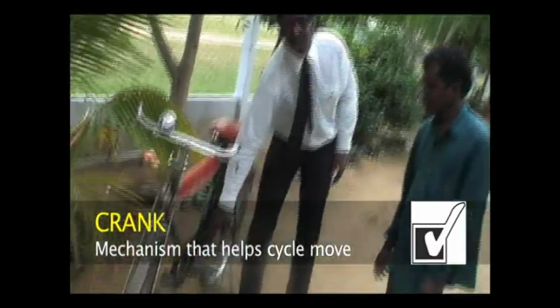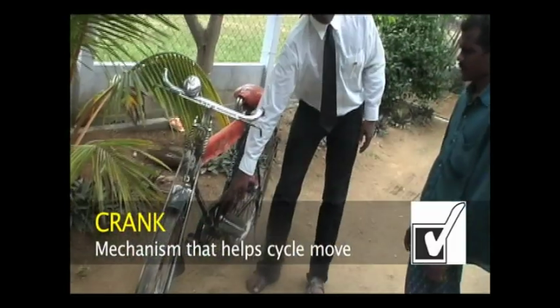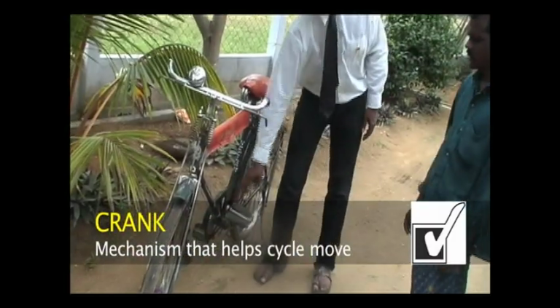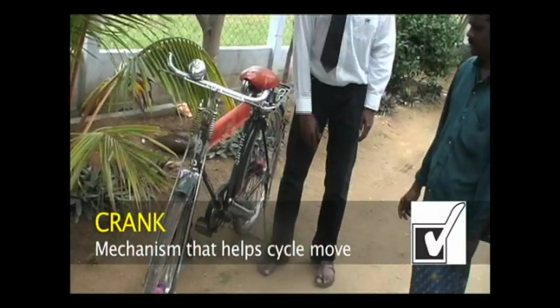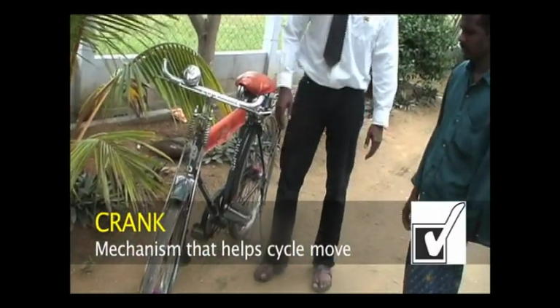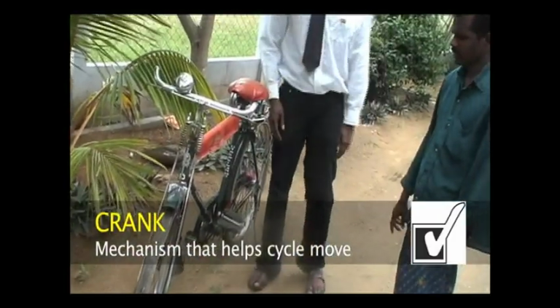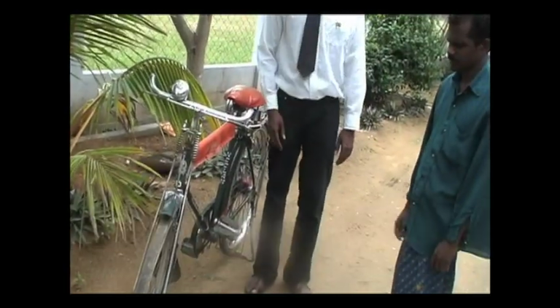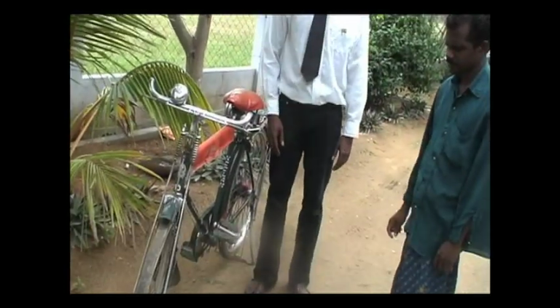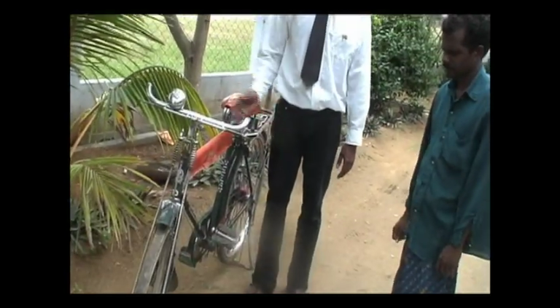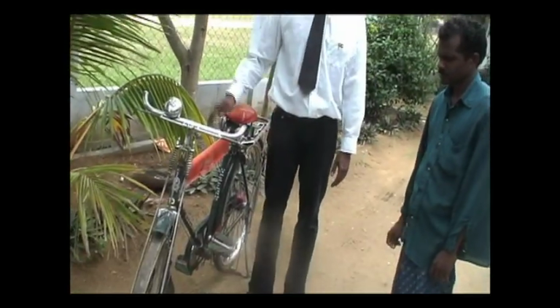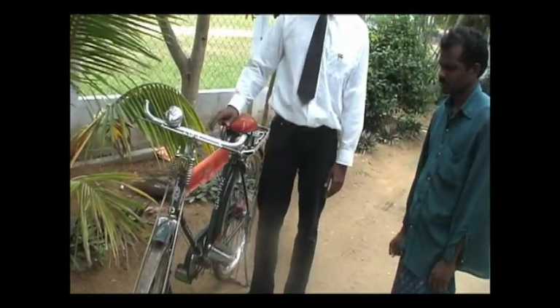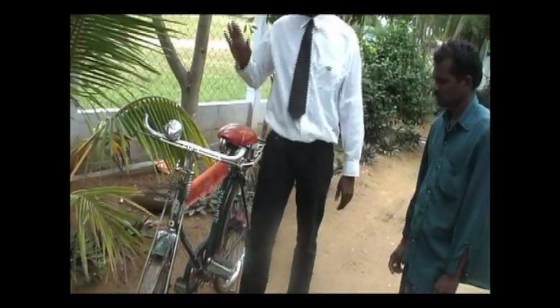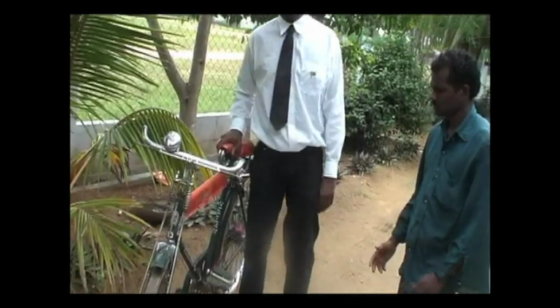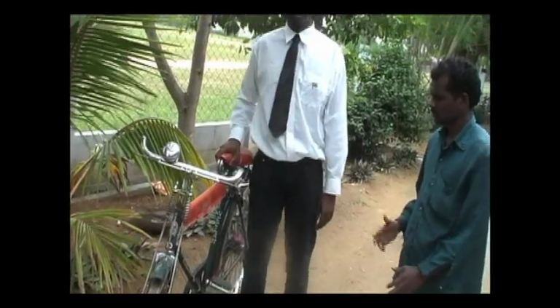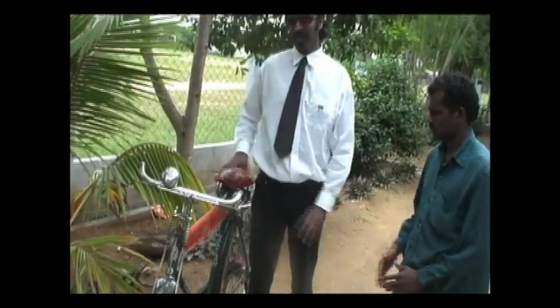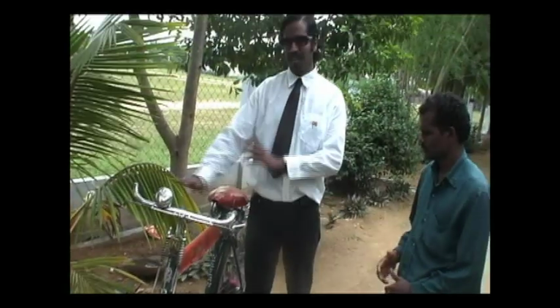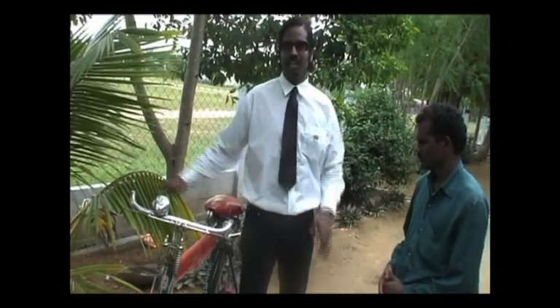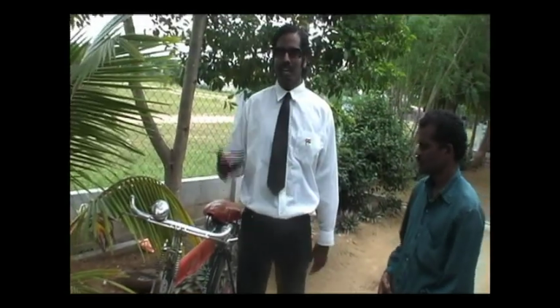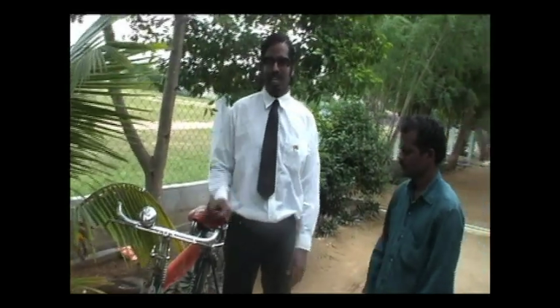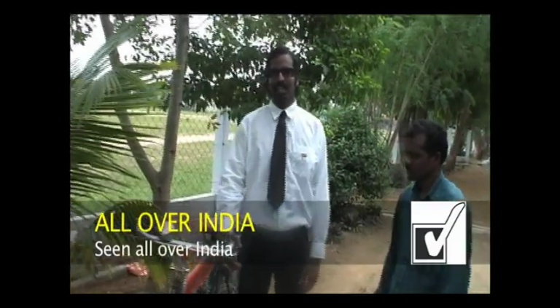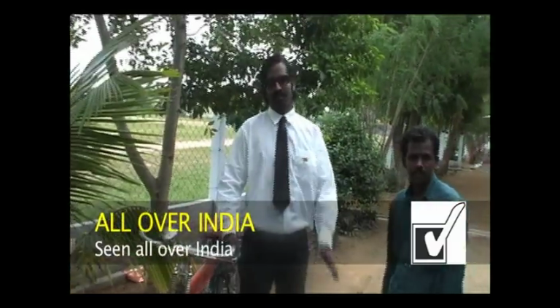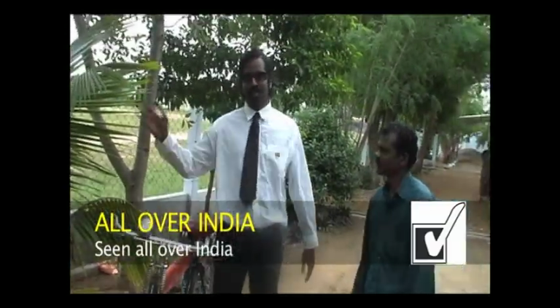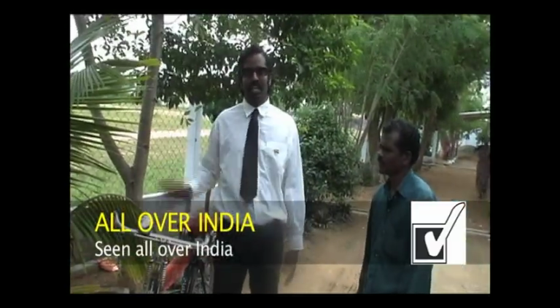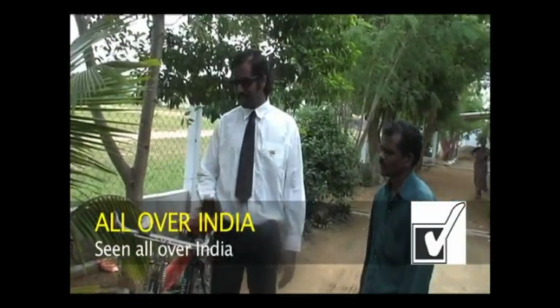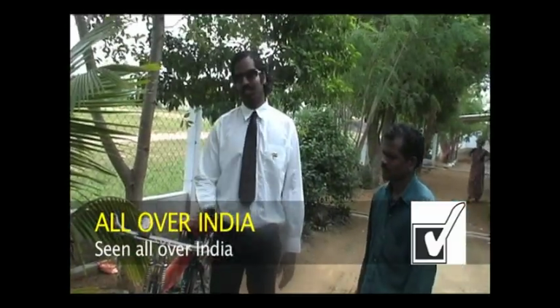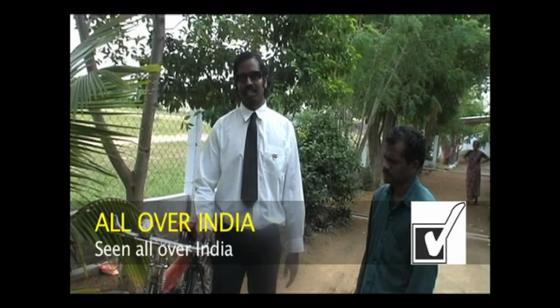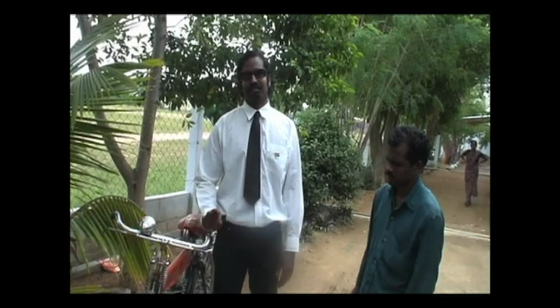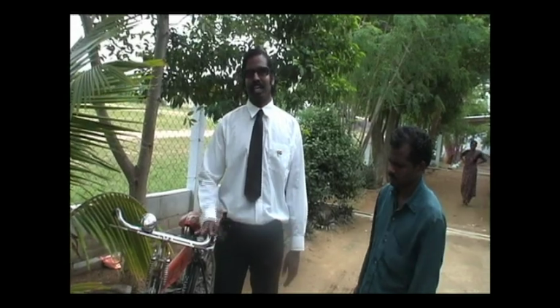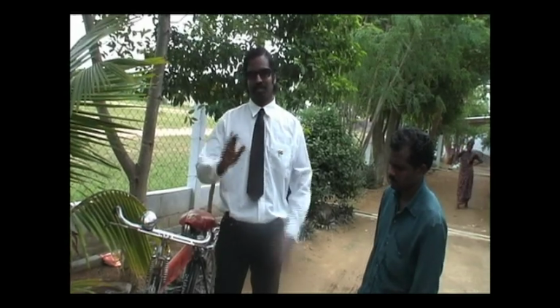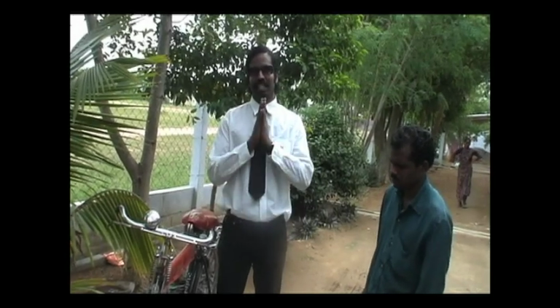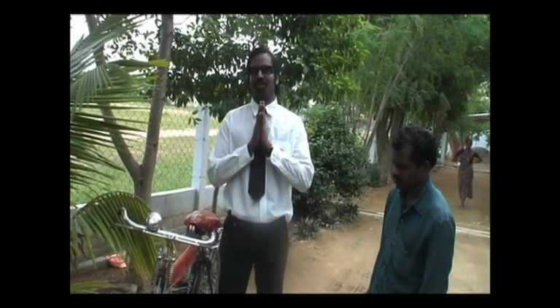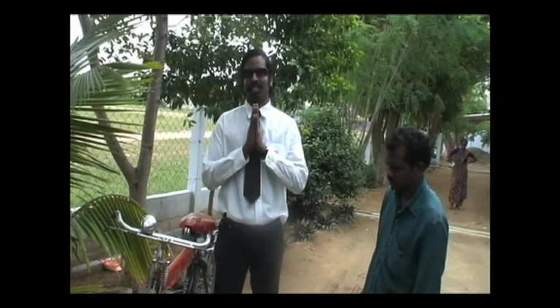With the pedal and the chain — this is a very, very first class Indian bike, seen all over India. You can see this bike all over India. First class! Thank you for watching.